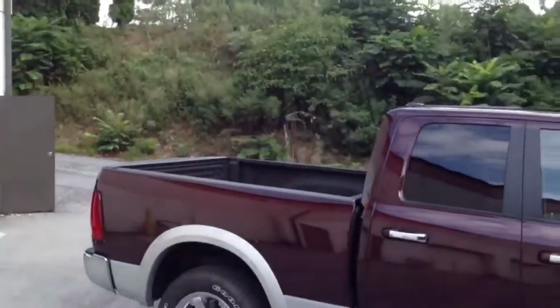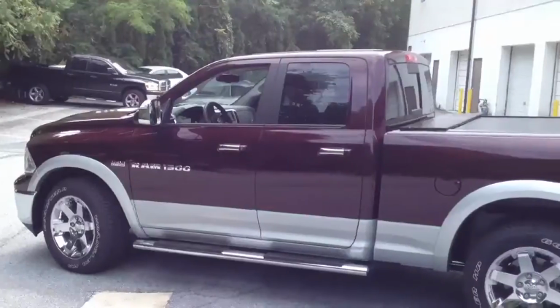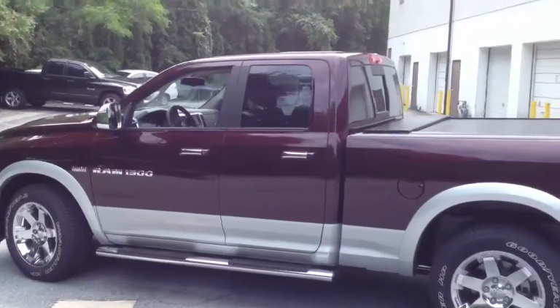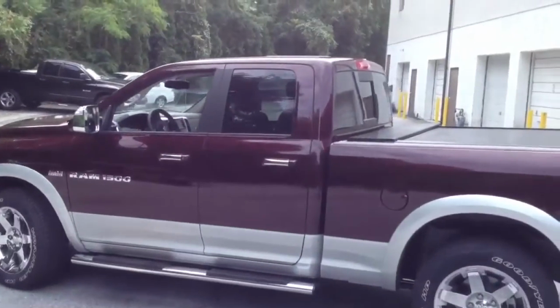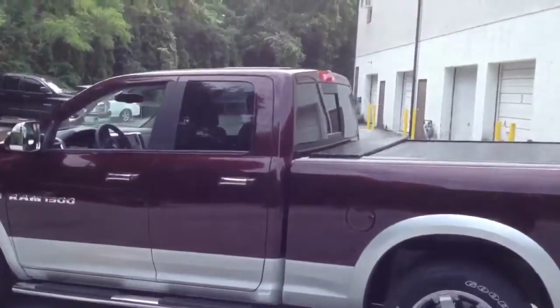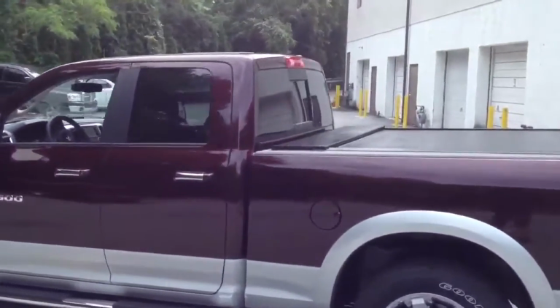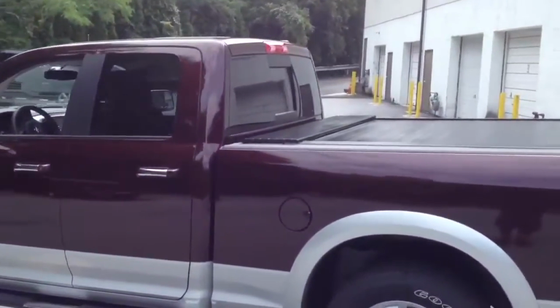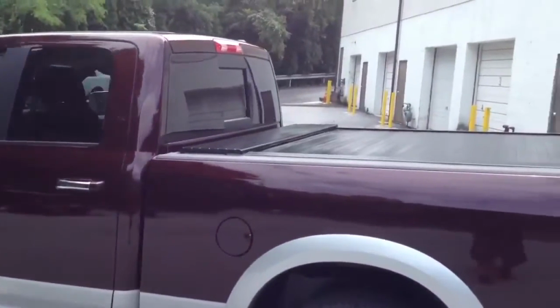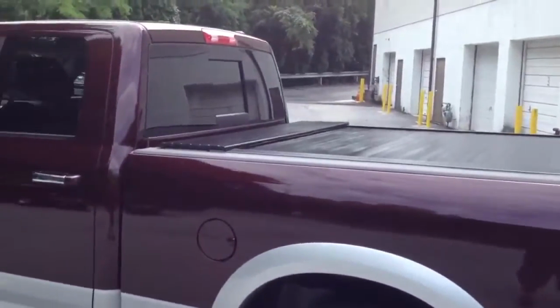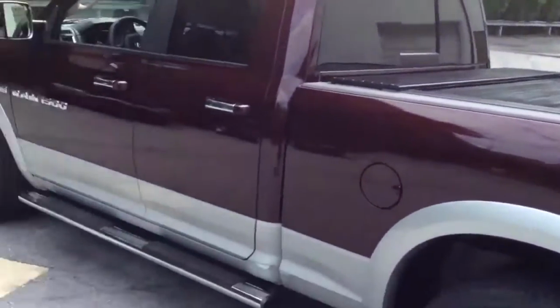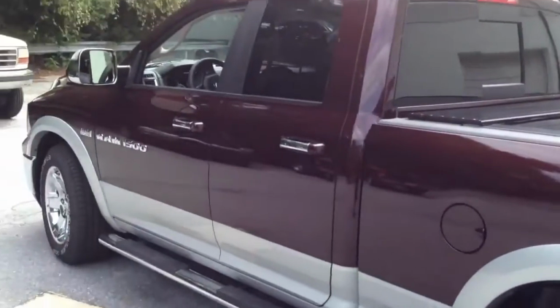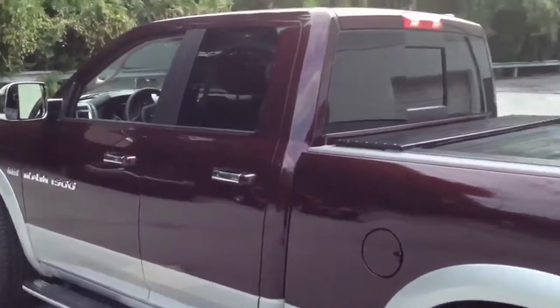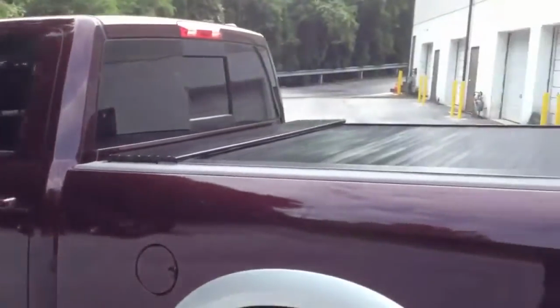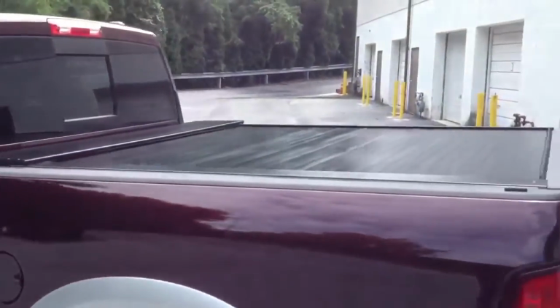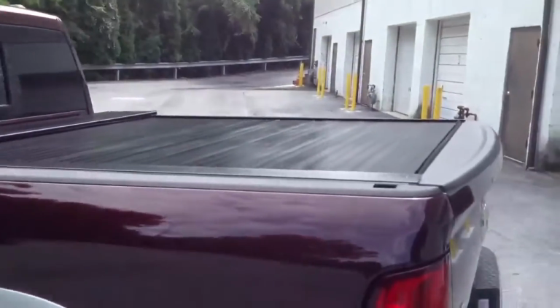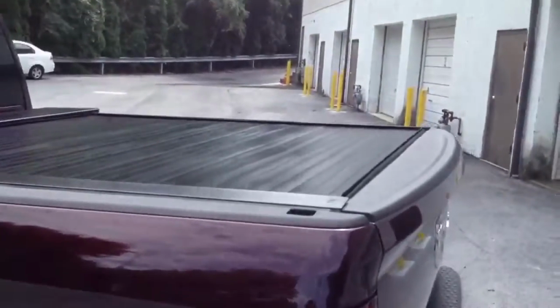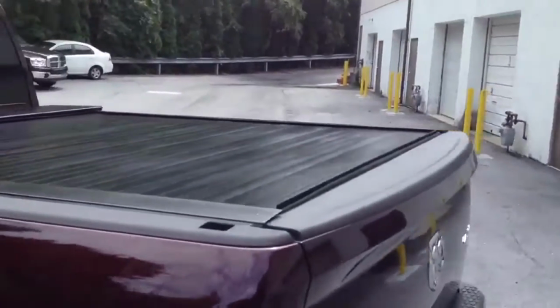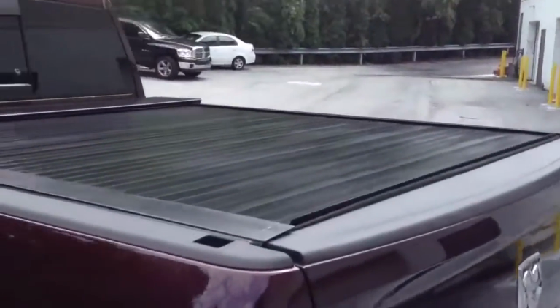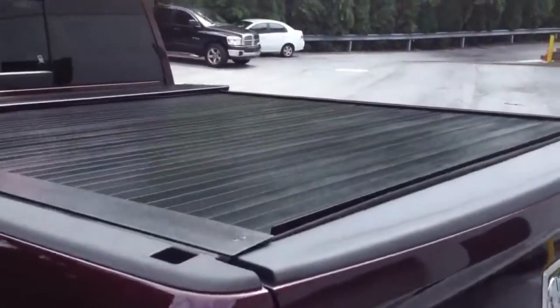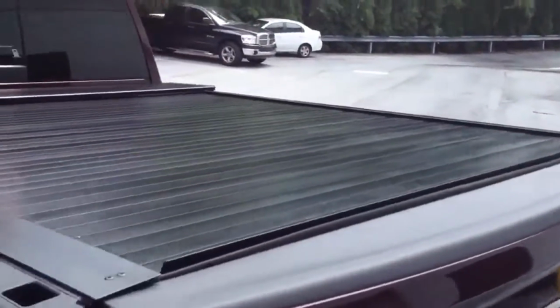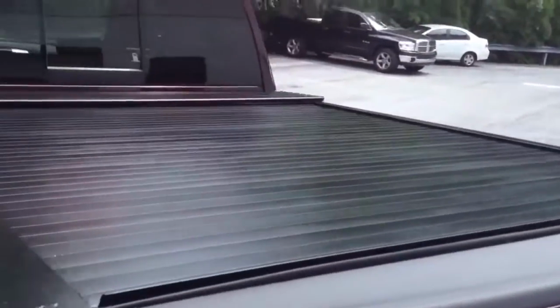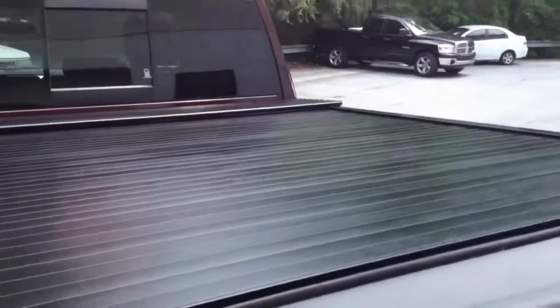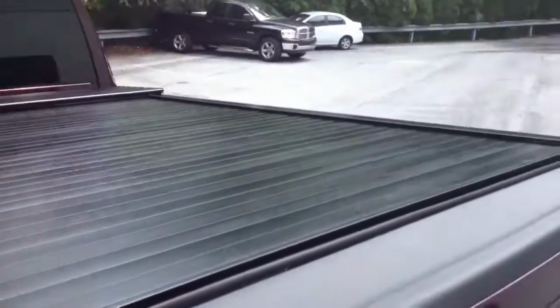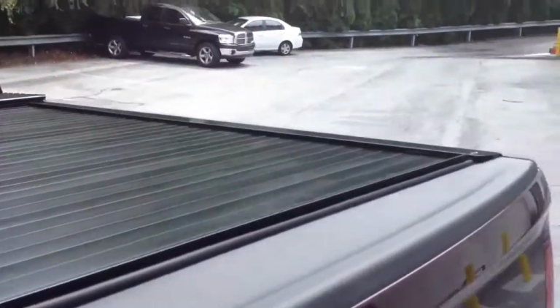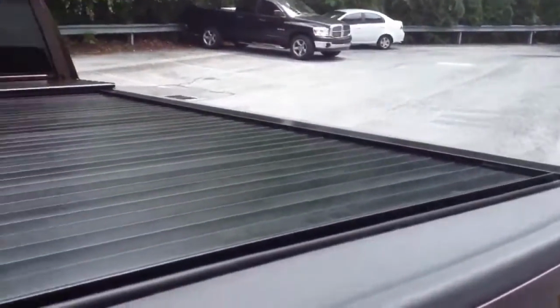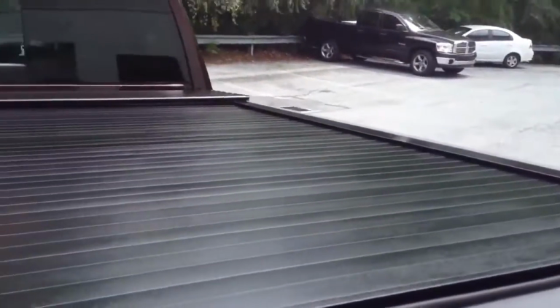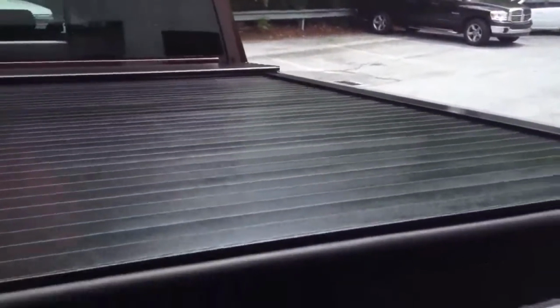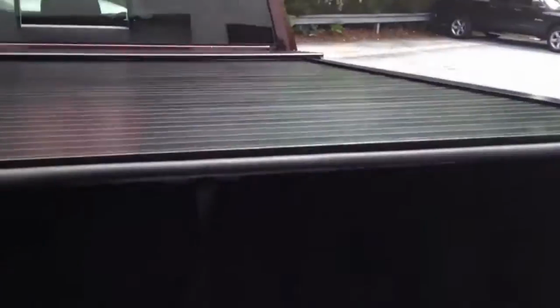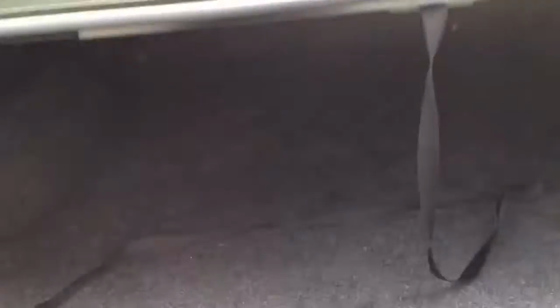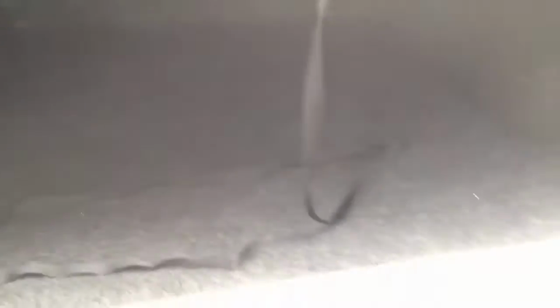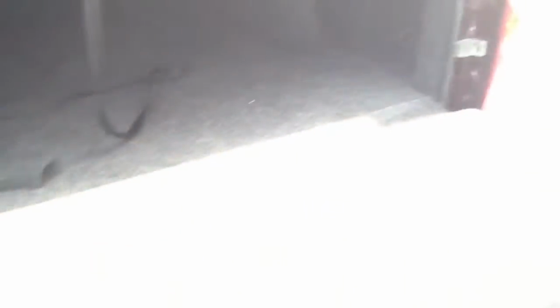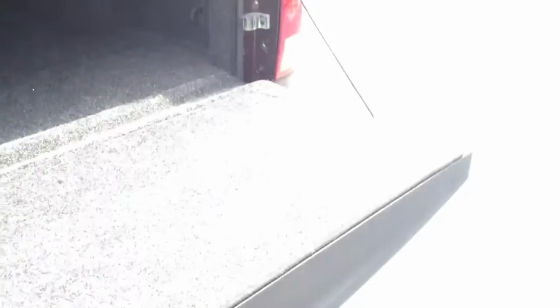Here's the after picture of the 2012 RAM 1500. This is the BackFlip G2 rollback — a retractable cover. We also installed the BedRug.